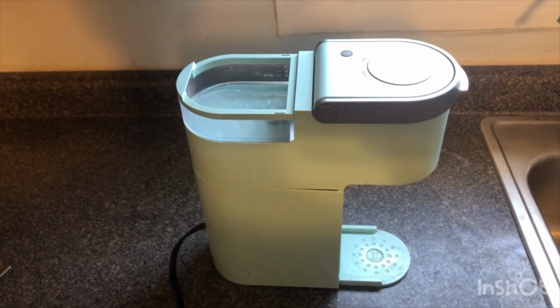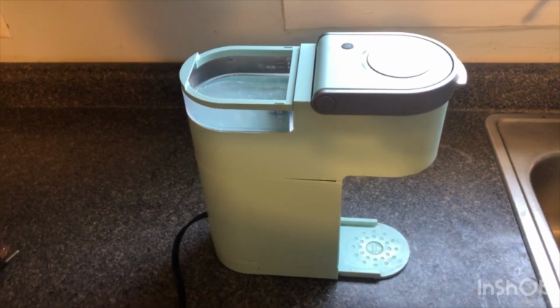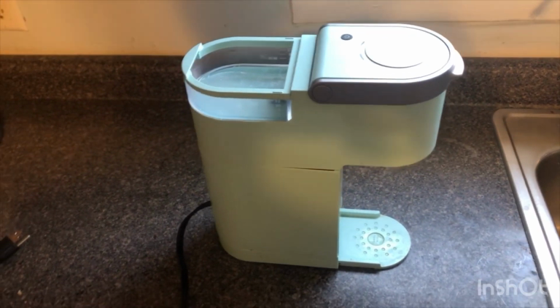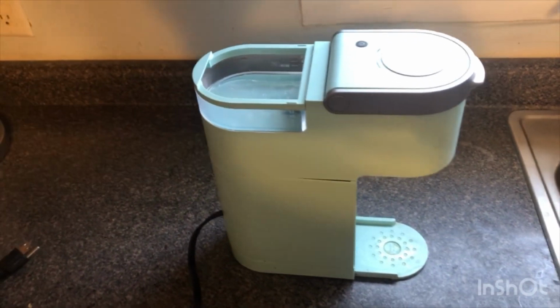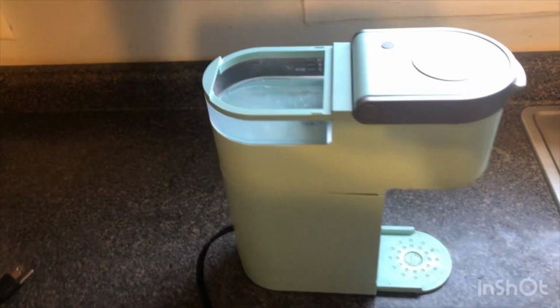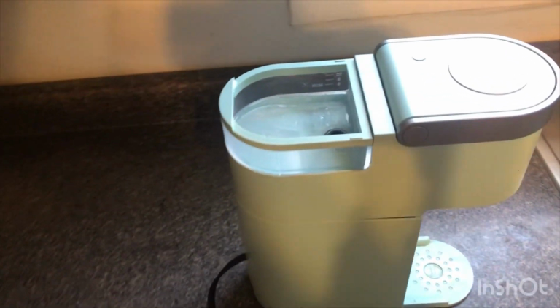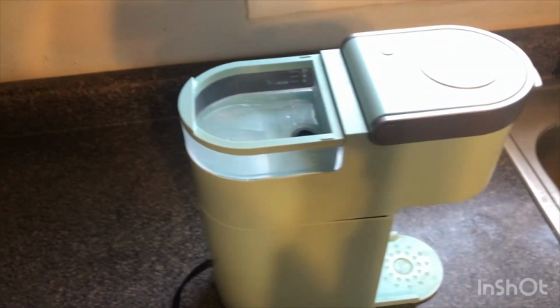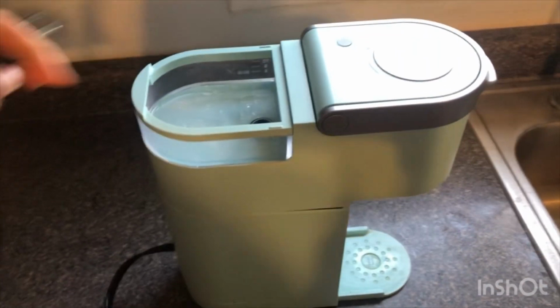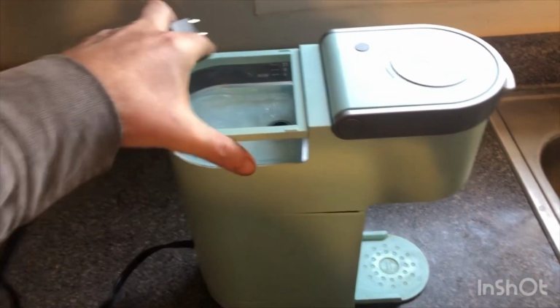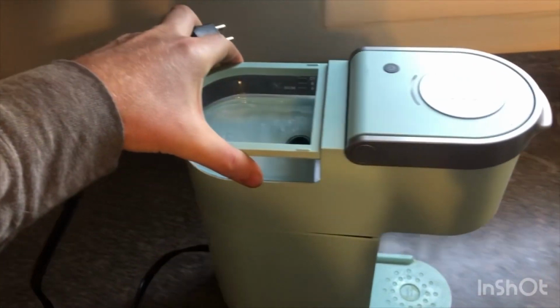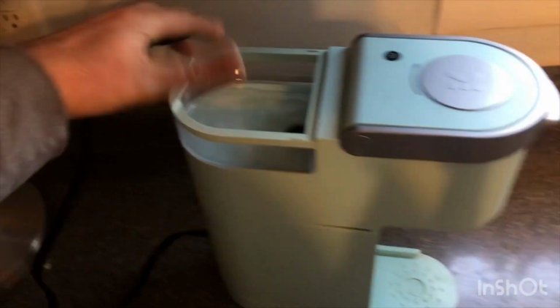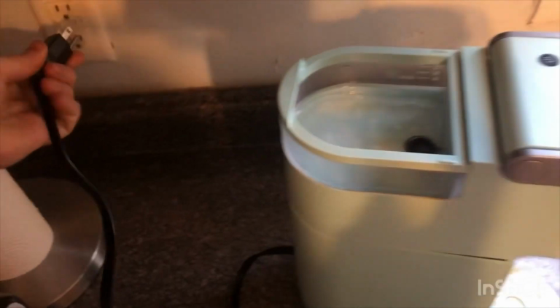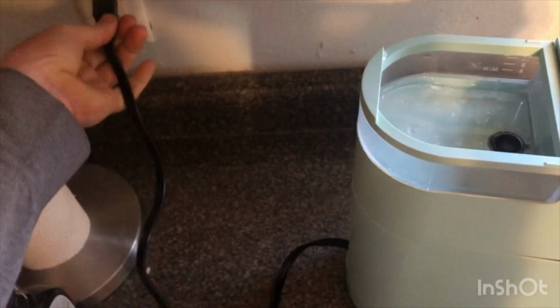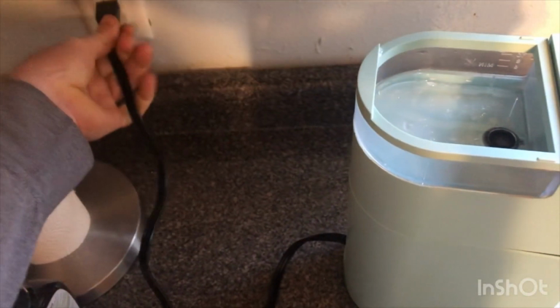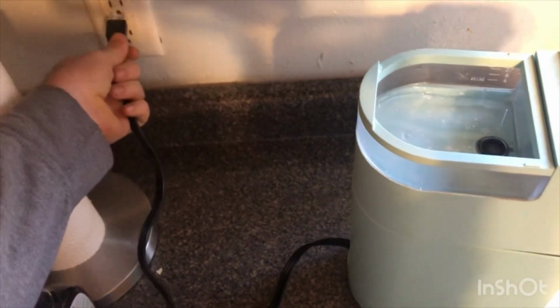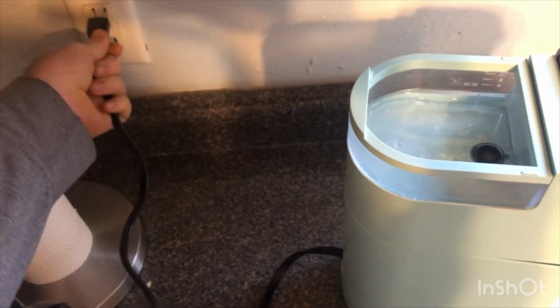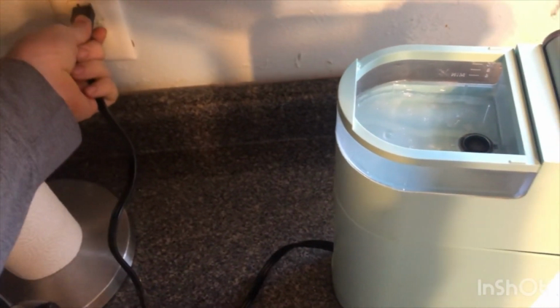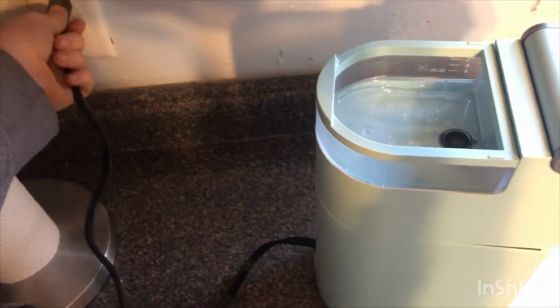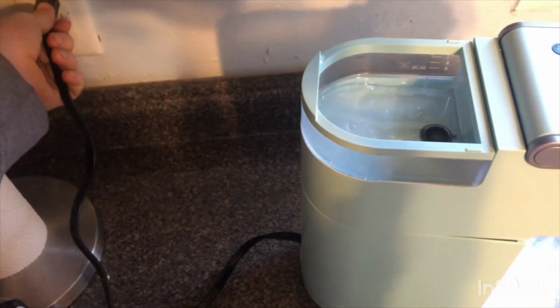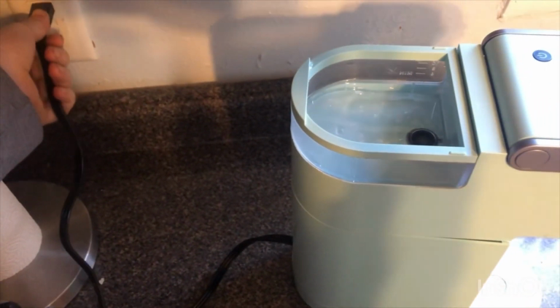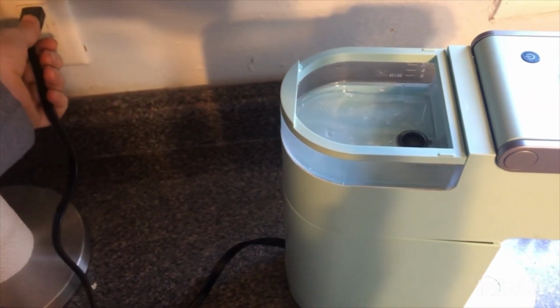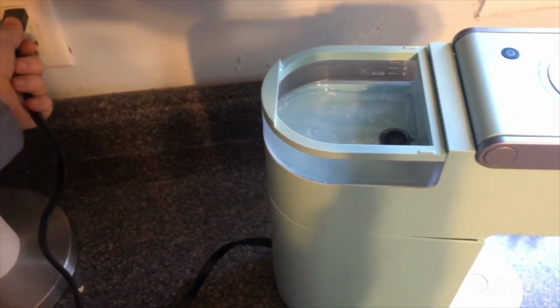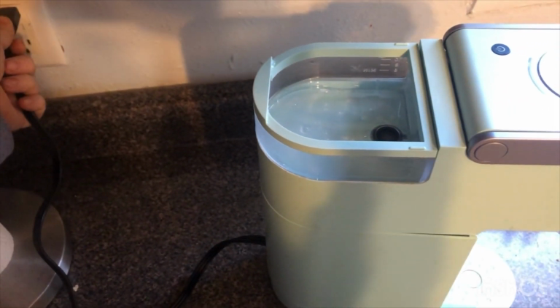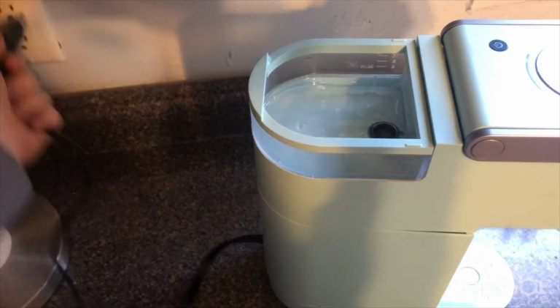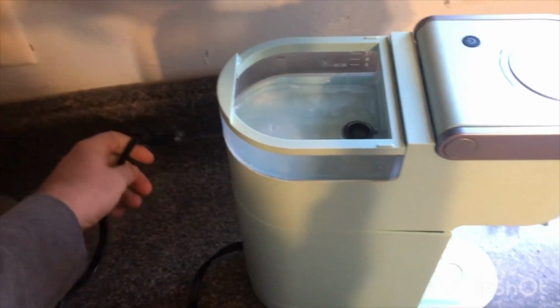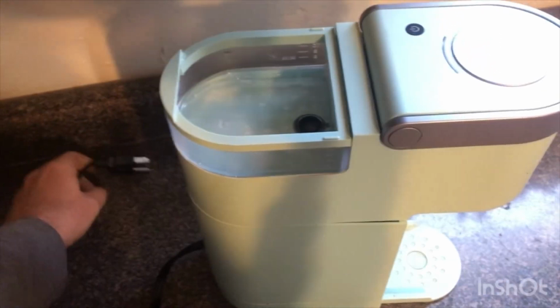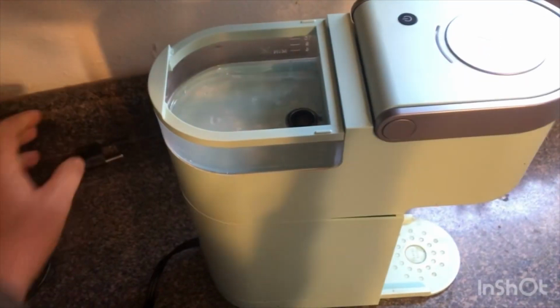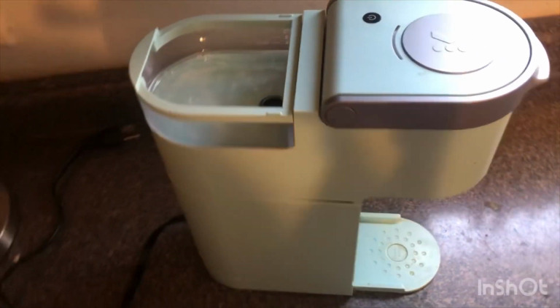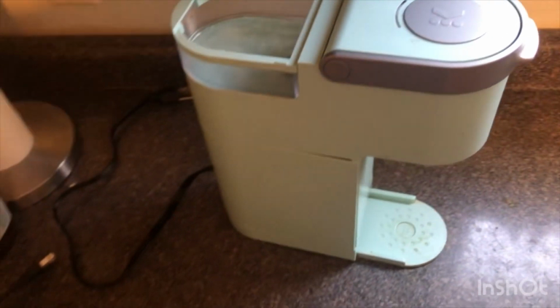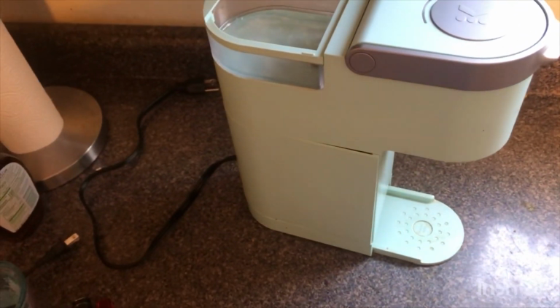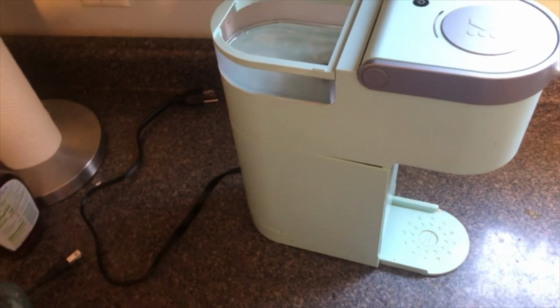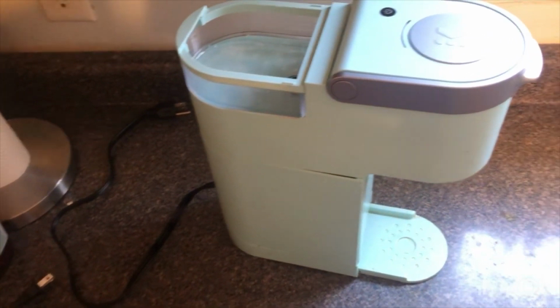Hey everybody, if you have a Keurig mini and you go to plug it in and it trips your GFCI outlet, here's a quick and easy thing that you want to look at before you think you need to throw your Keurig away.